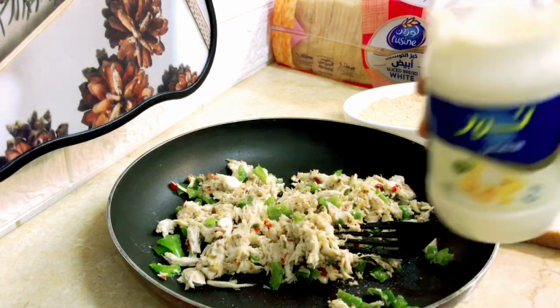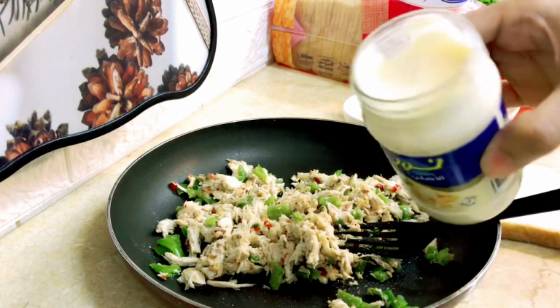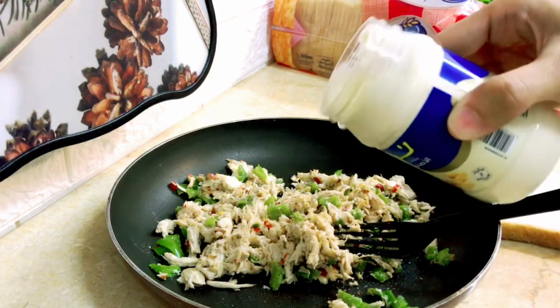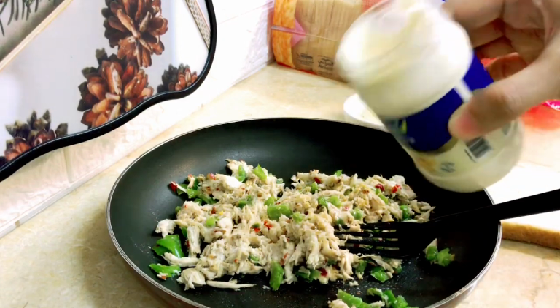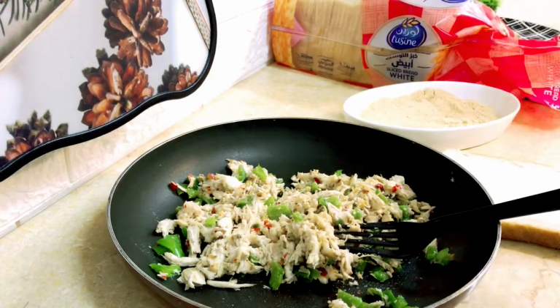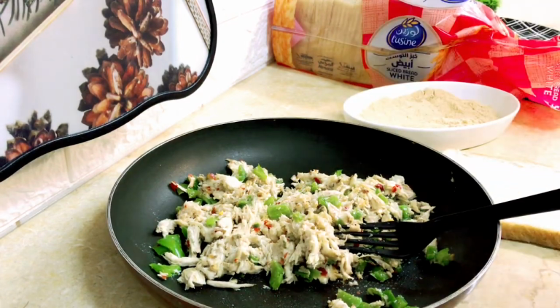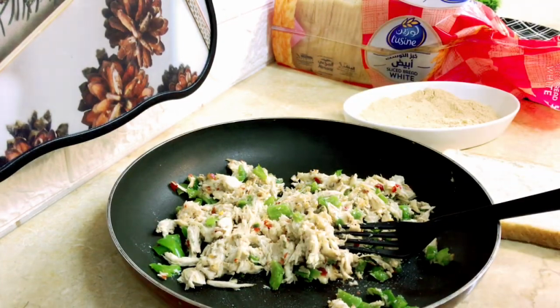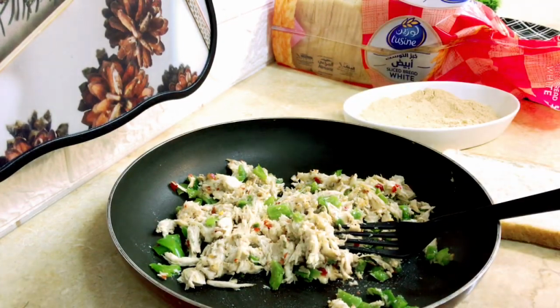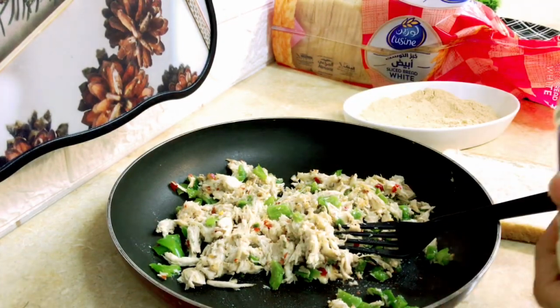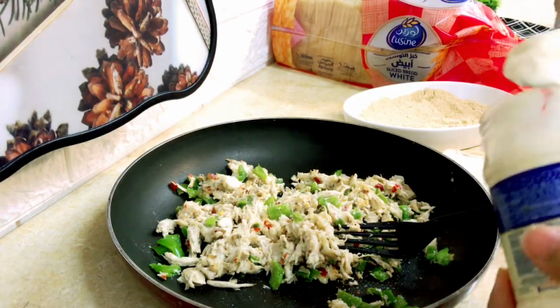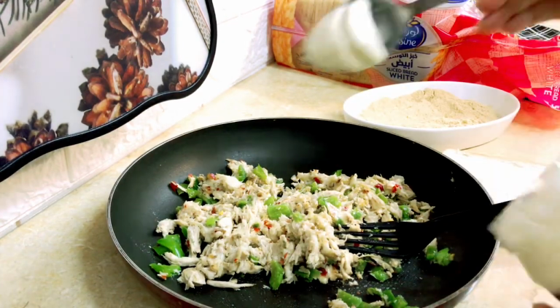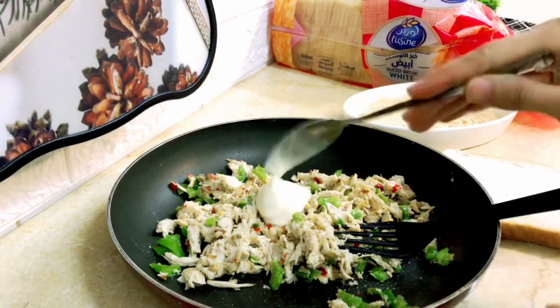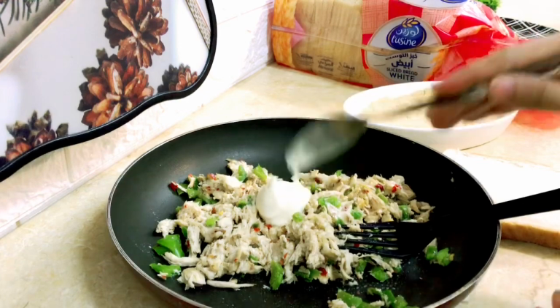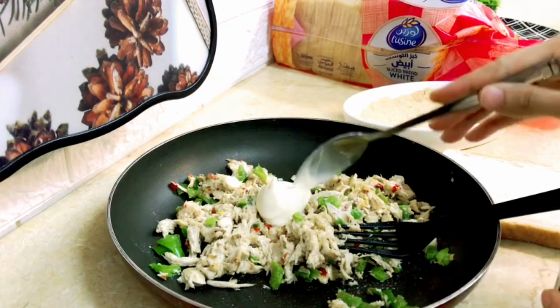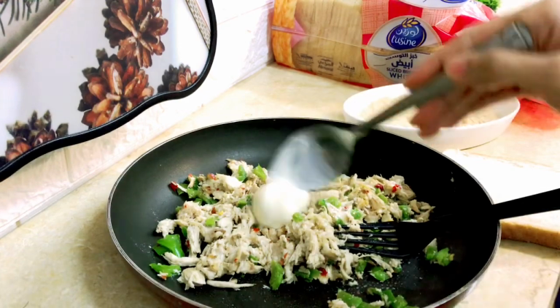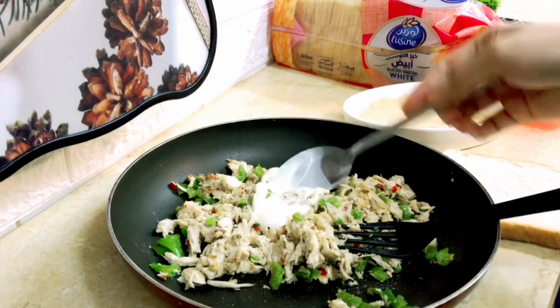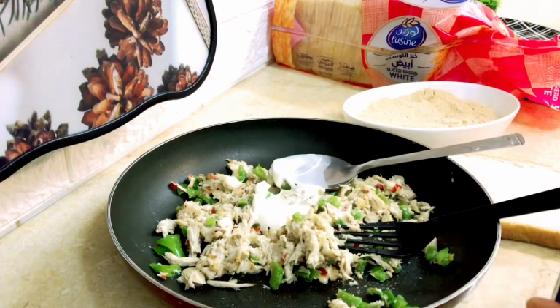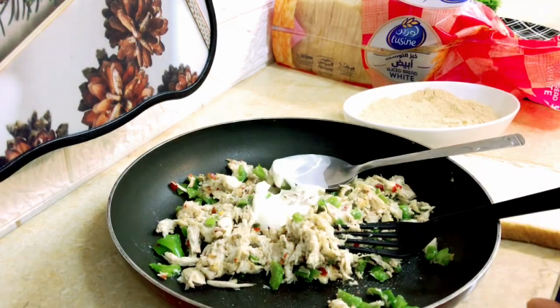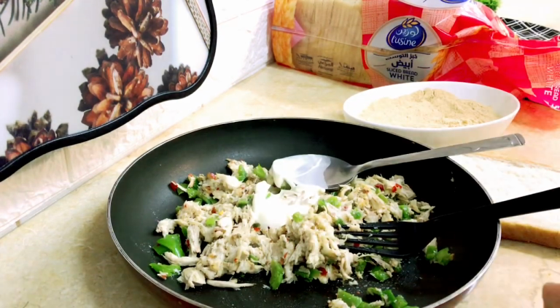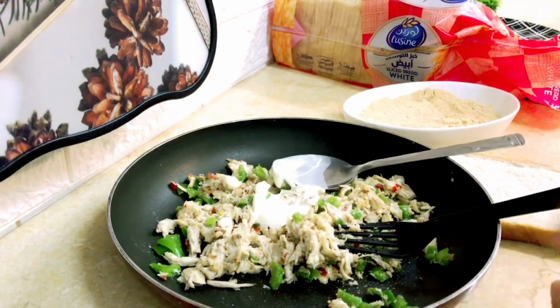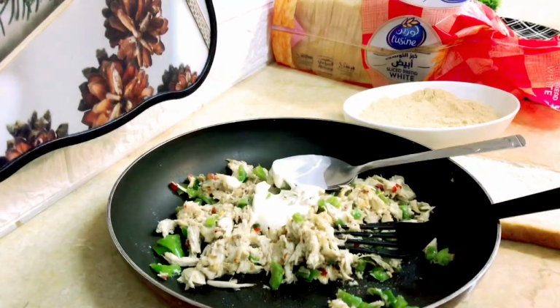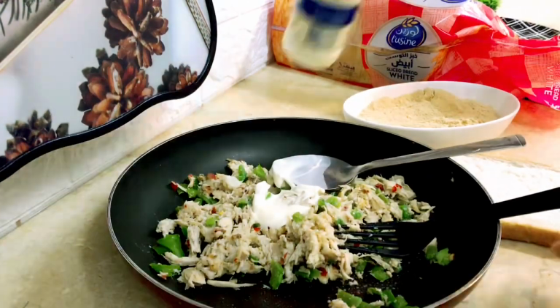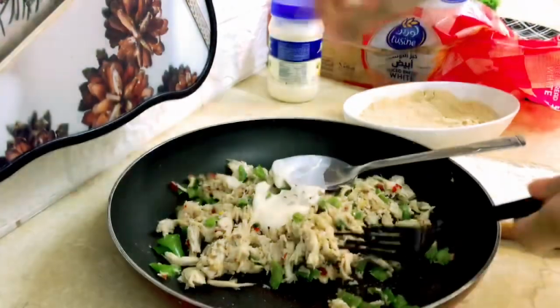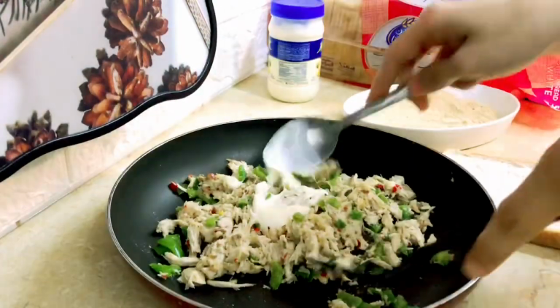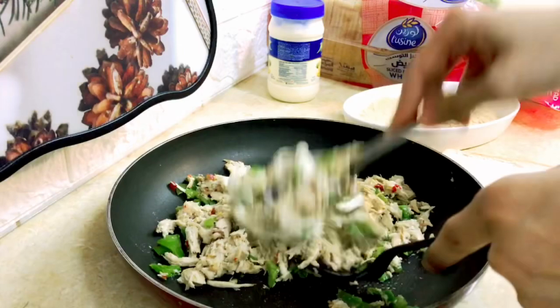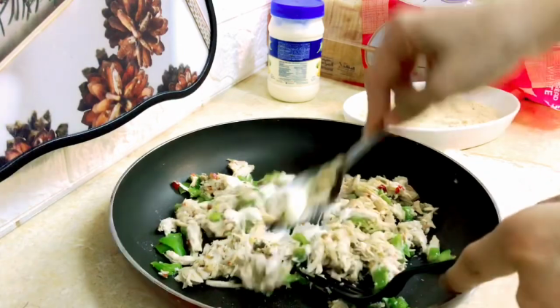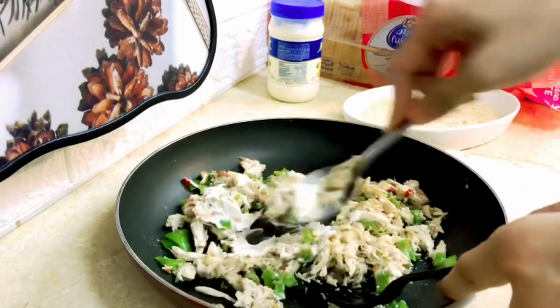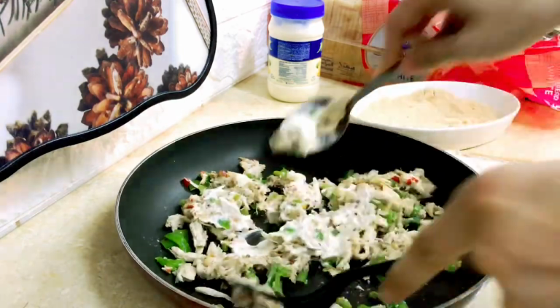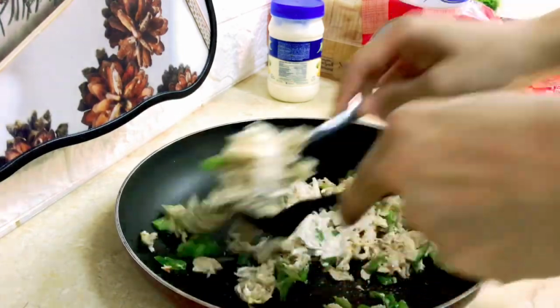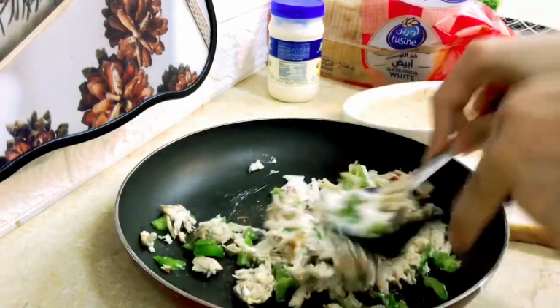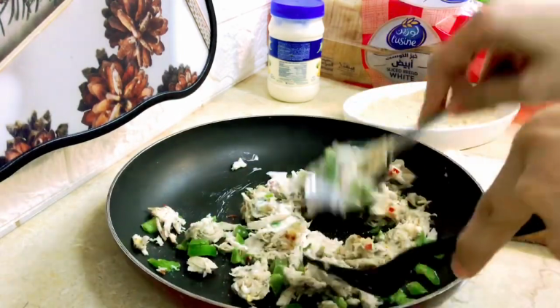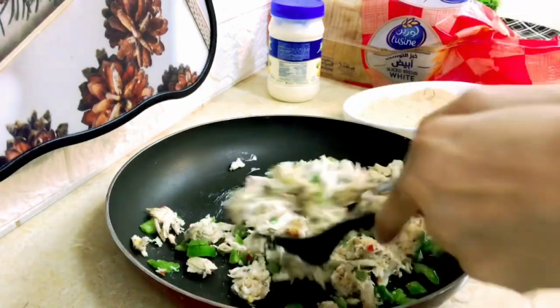If you want a soft mixture, you can add one or two extra ingredients. You can add it or not — it is optional. Now I will show you the difference.